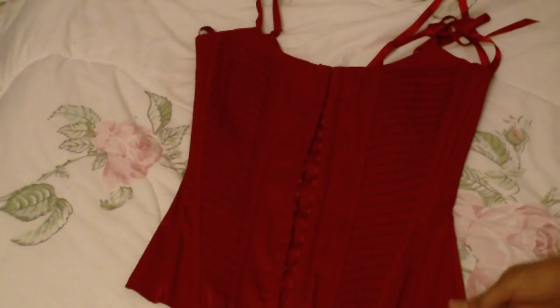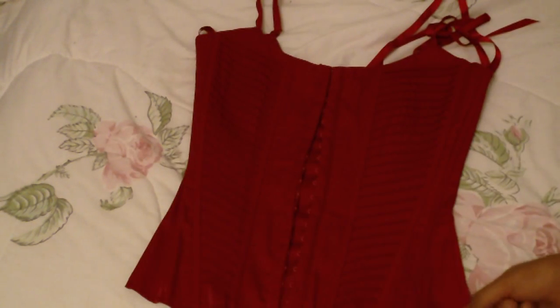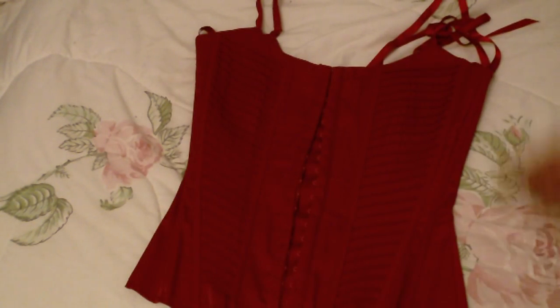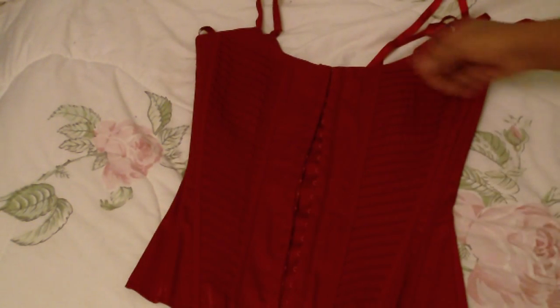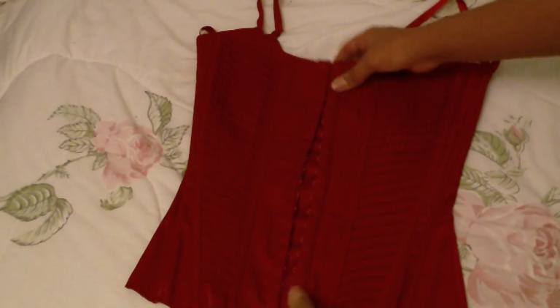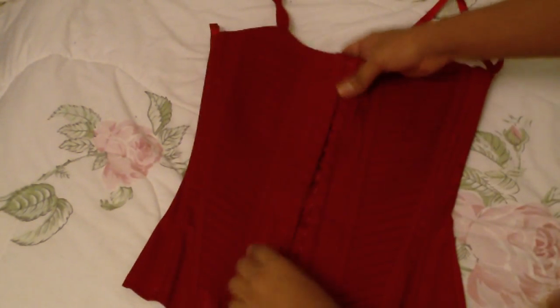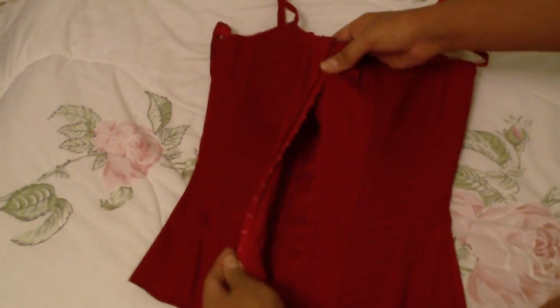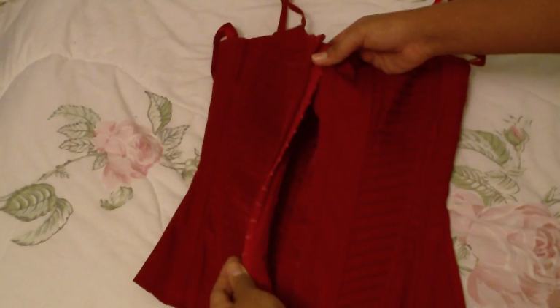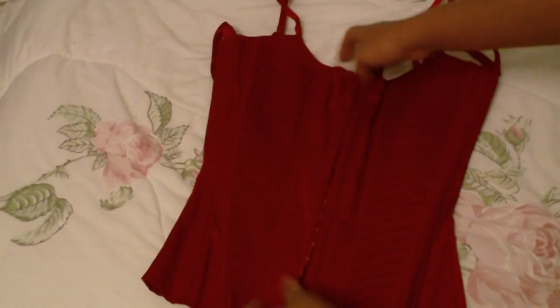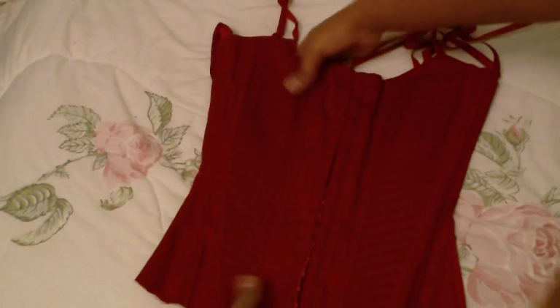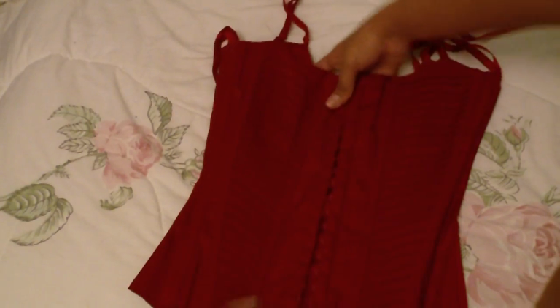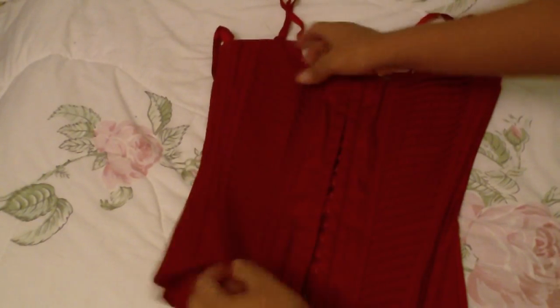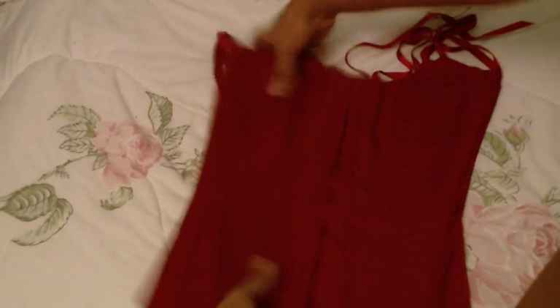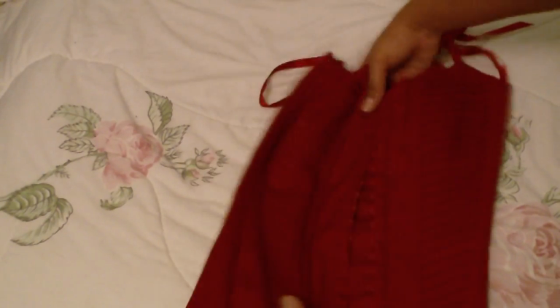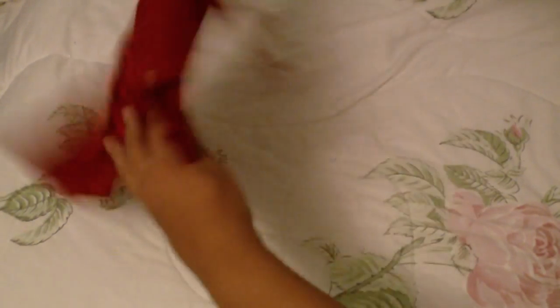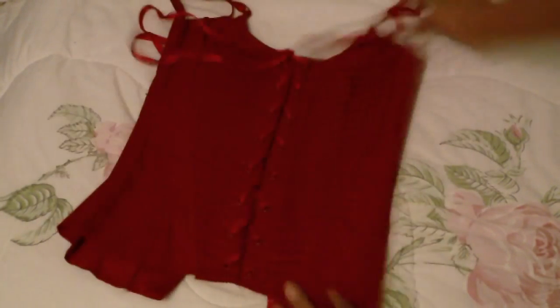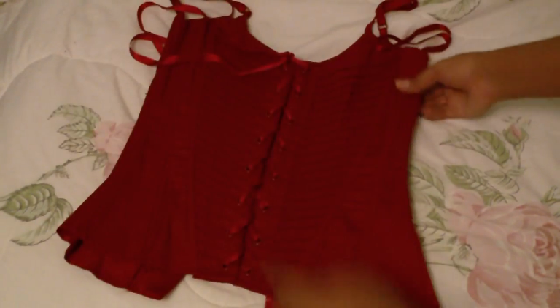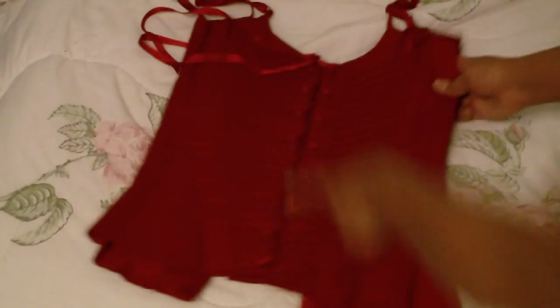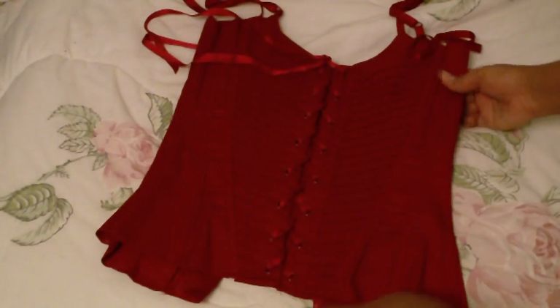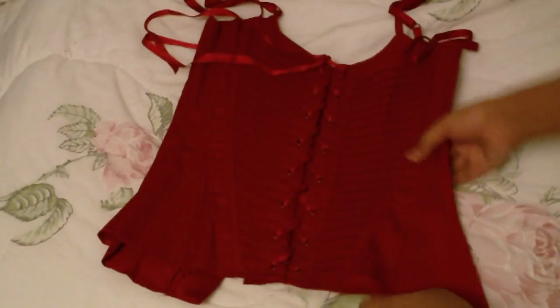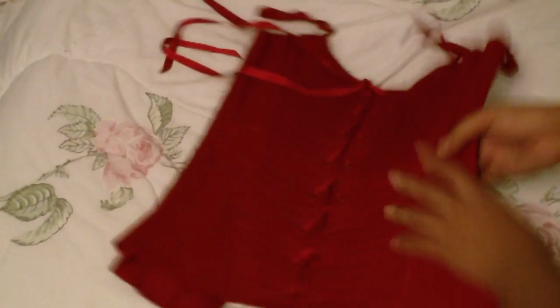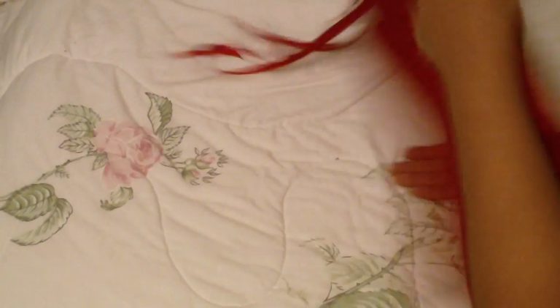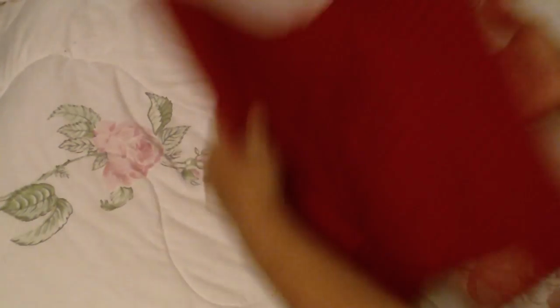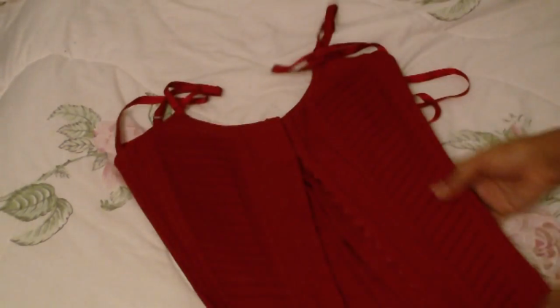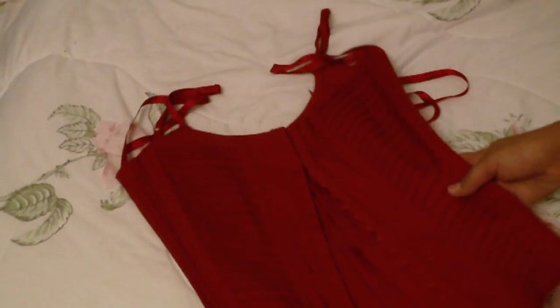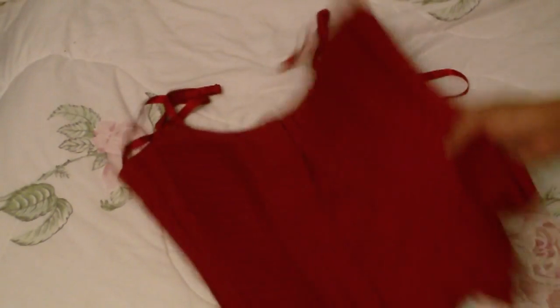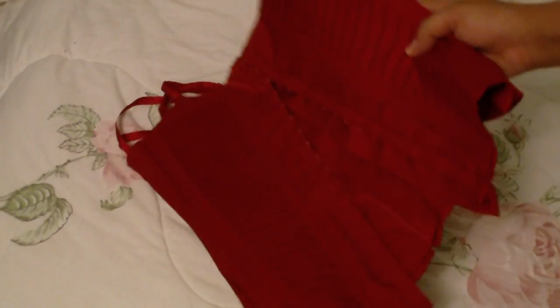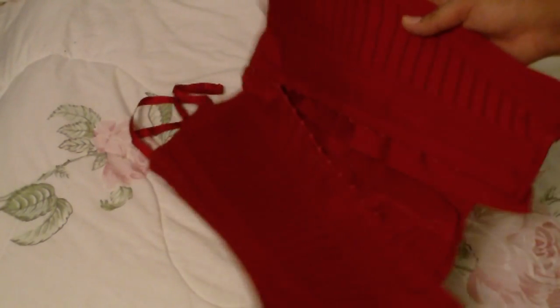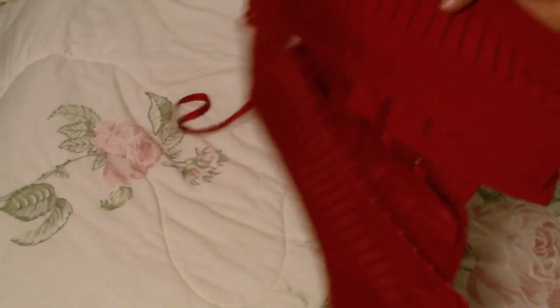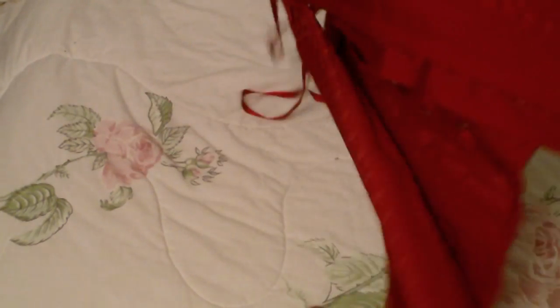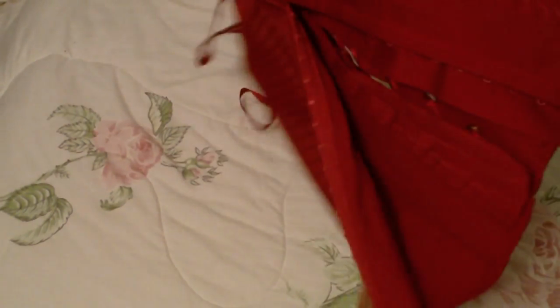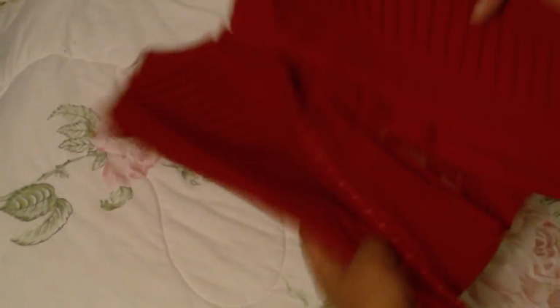This red bustier I got from Le Chateau — again, hook and eyes in the front, plastic boning, laces up in the back. It doesn't pull me in that much but it's still really cute so I'm probably going to keep this one.